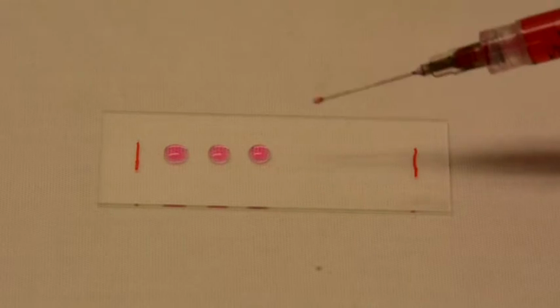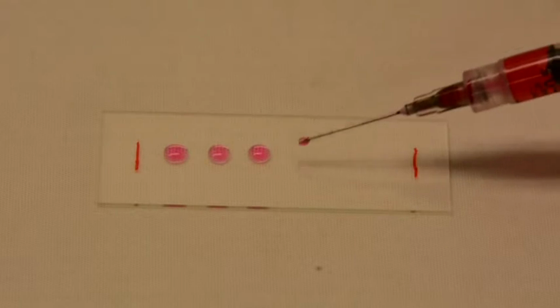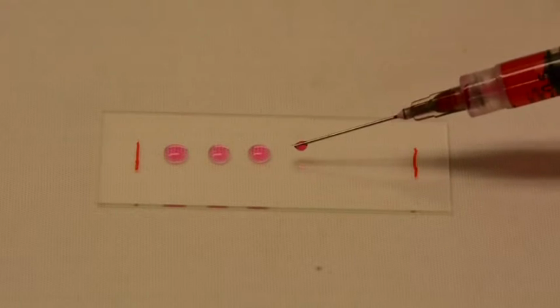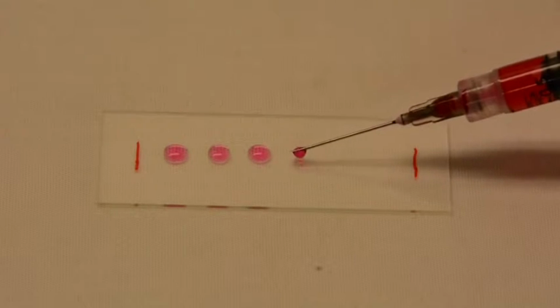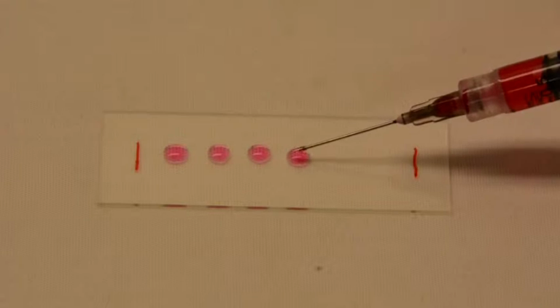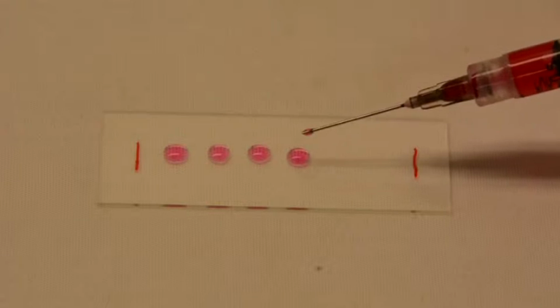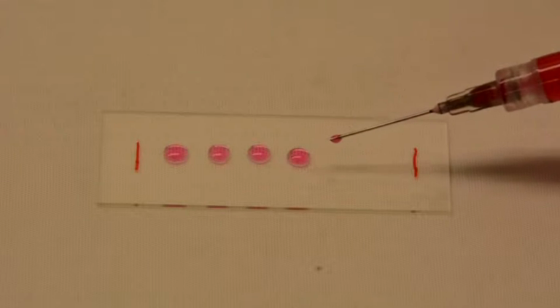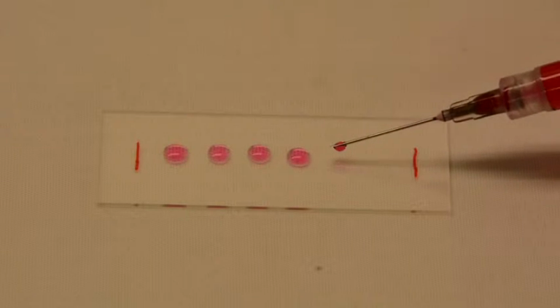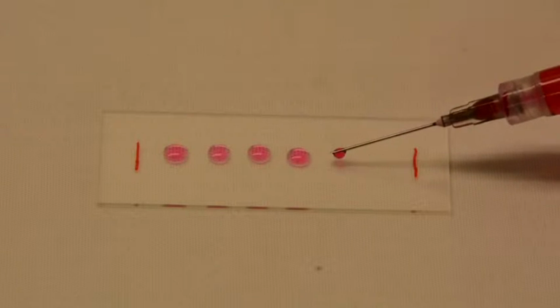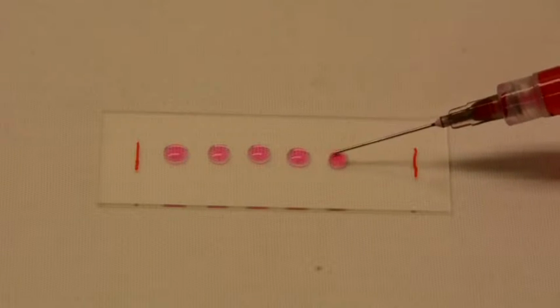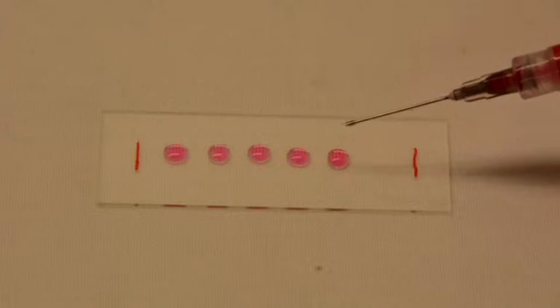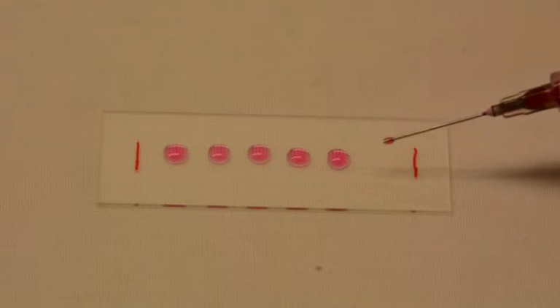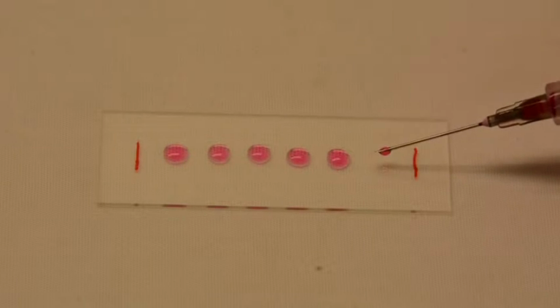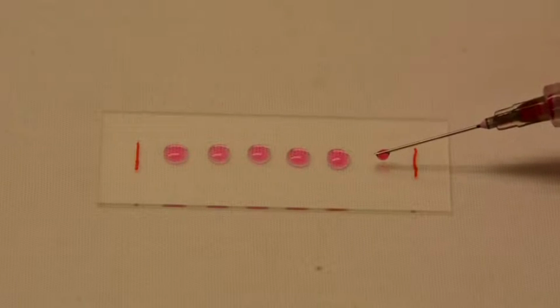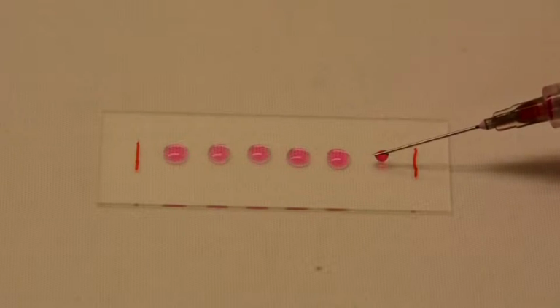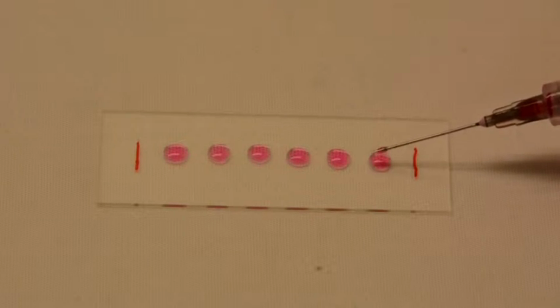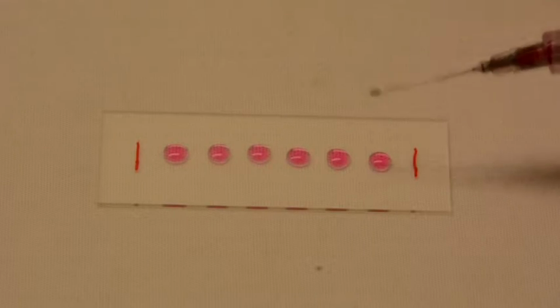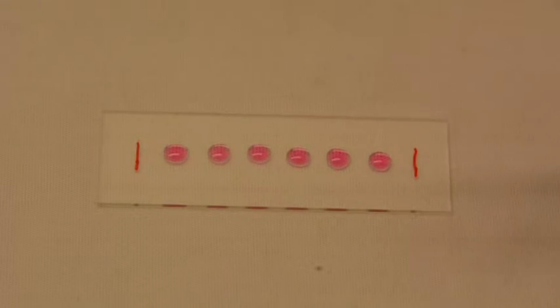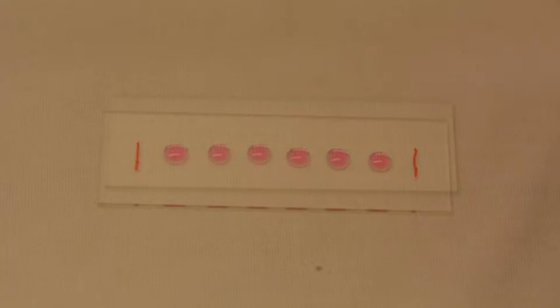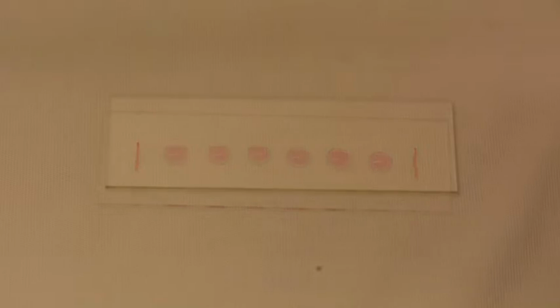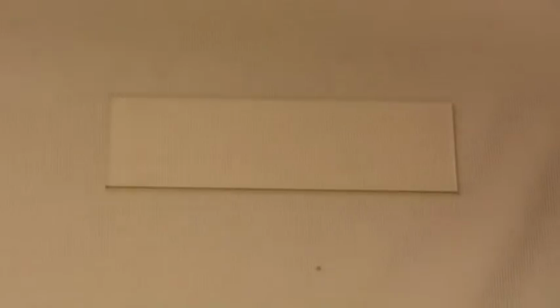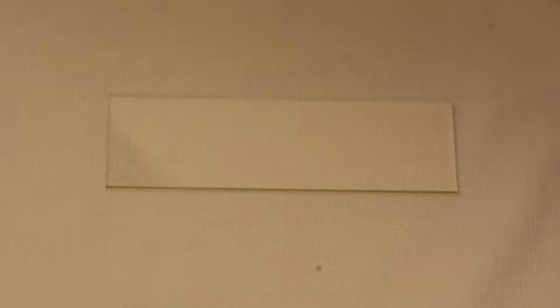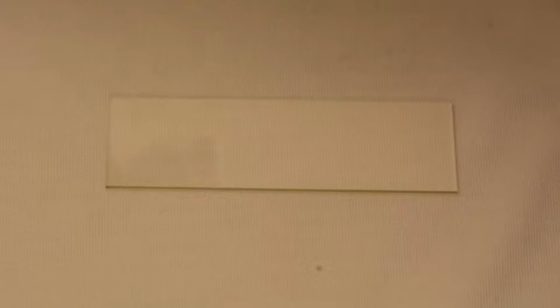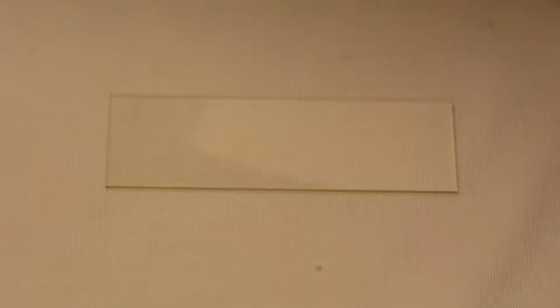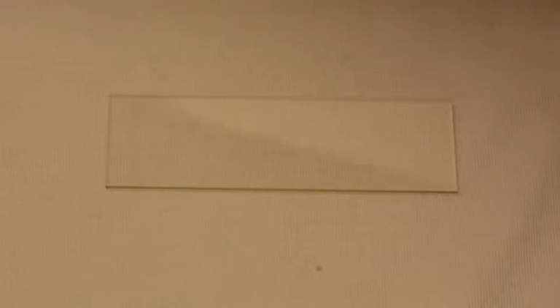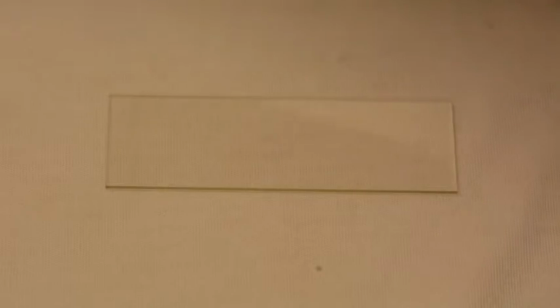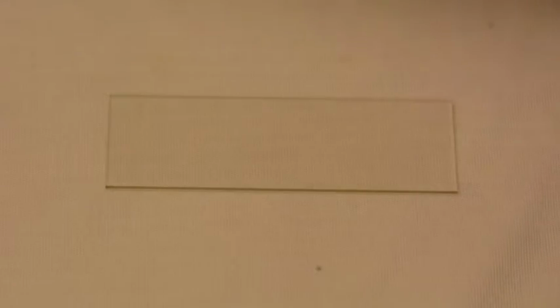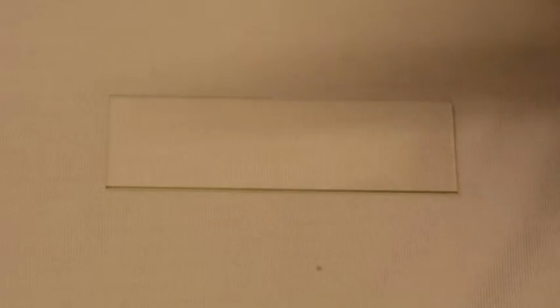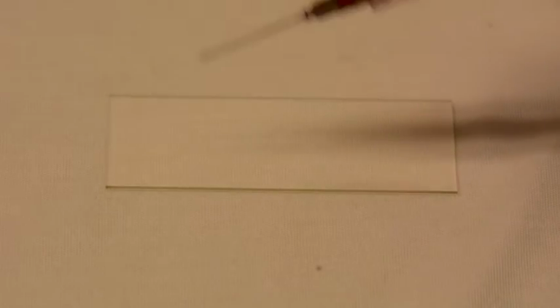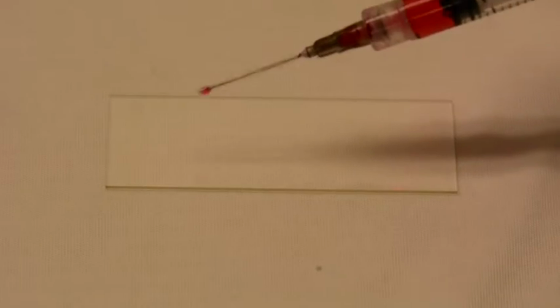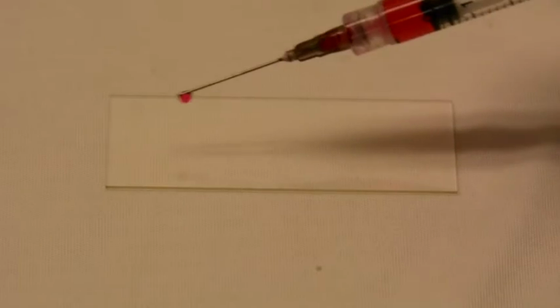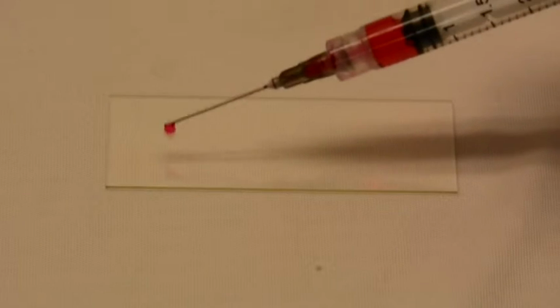Red lines are intentionally added to the glass slides to show the surface contamination cleaning effect. After the plasma treatment, the red markers have been totally removed.